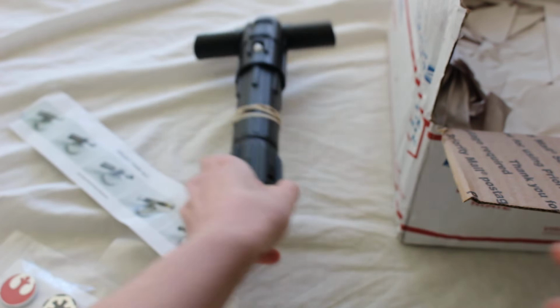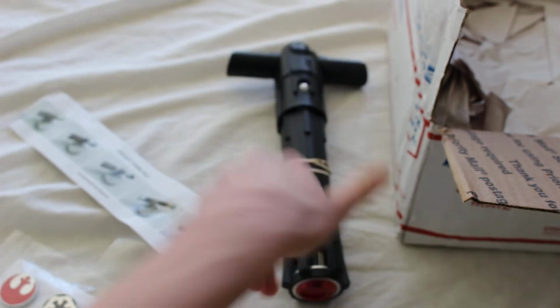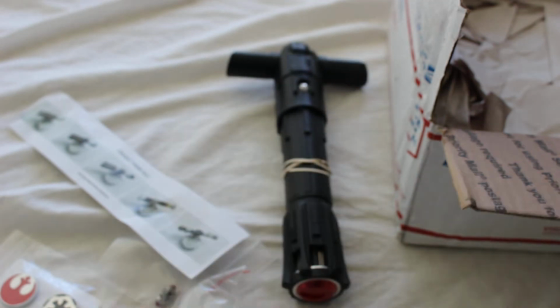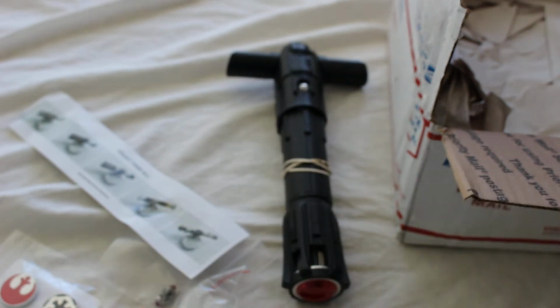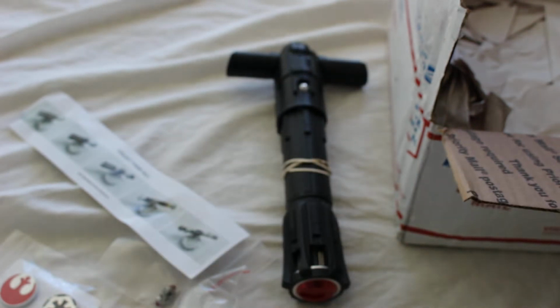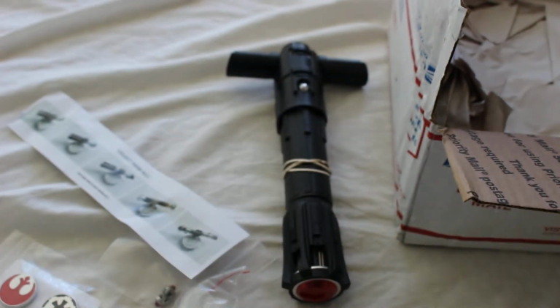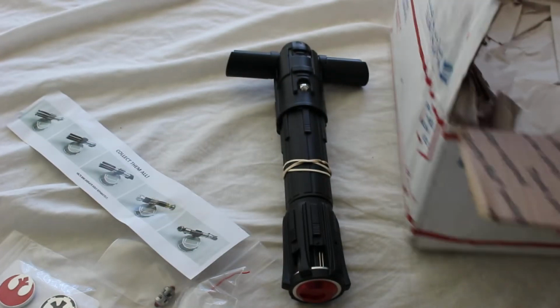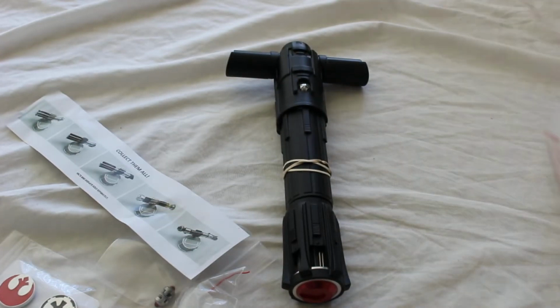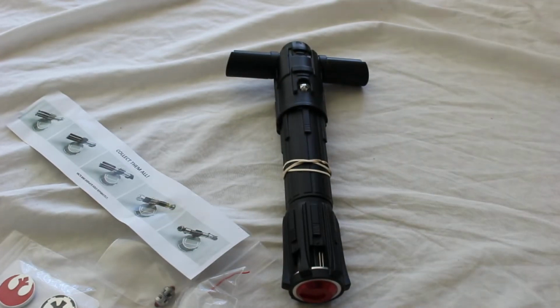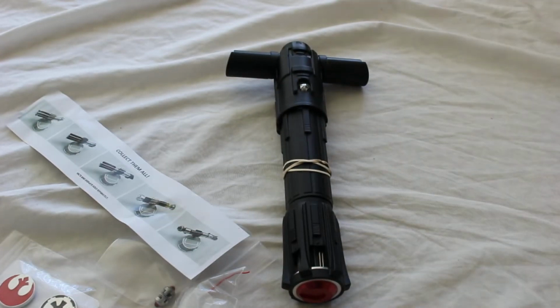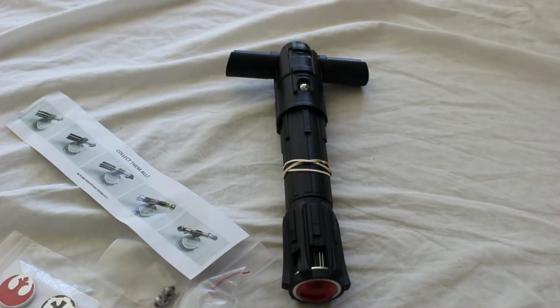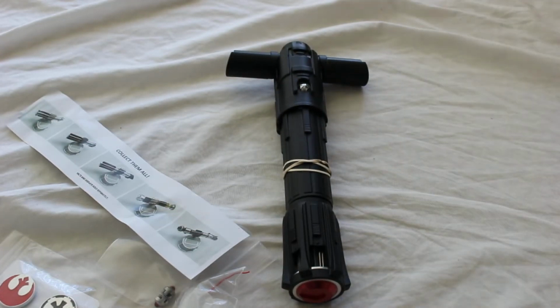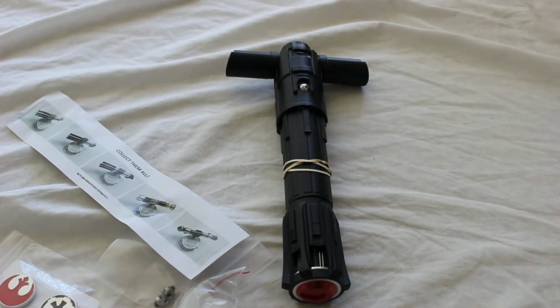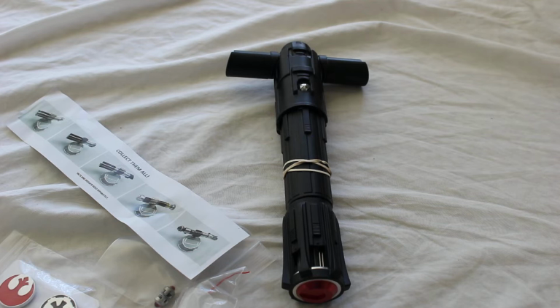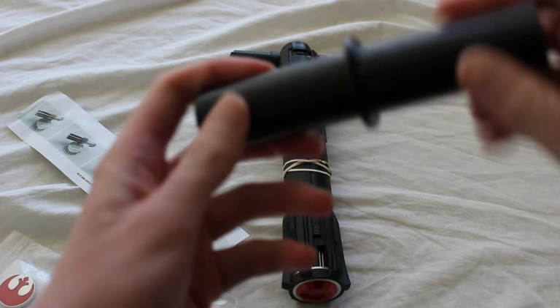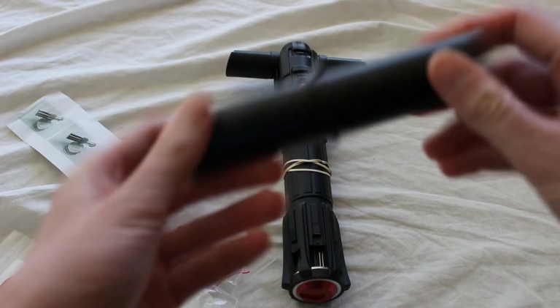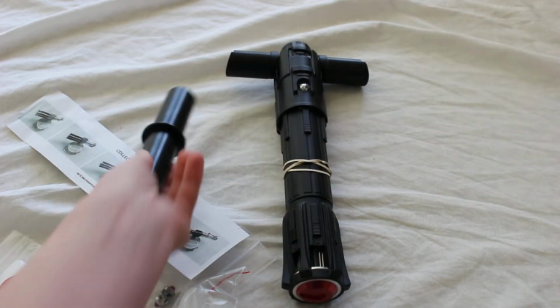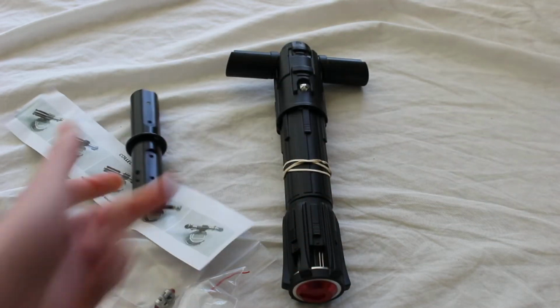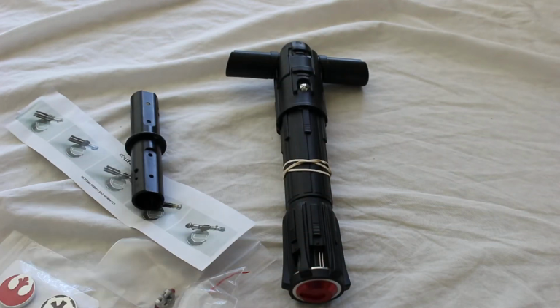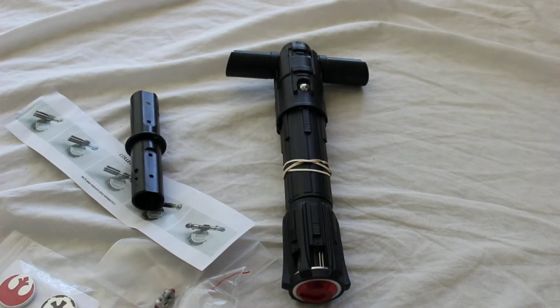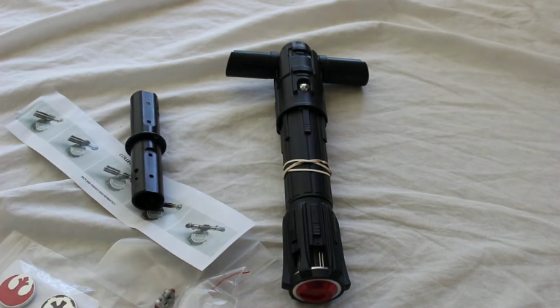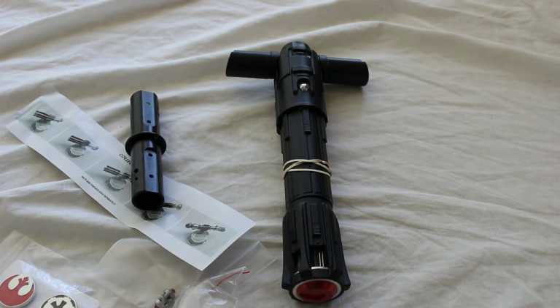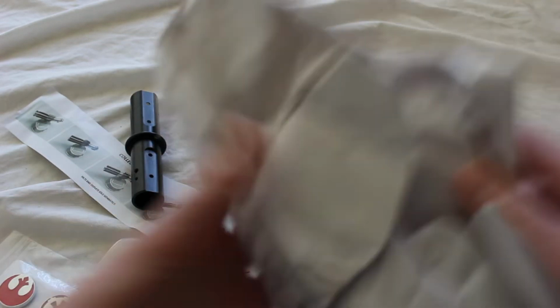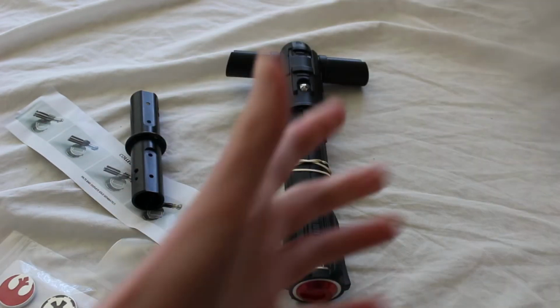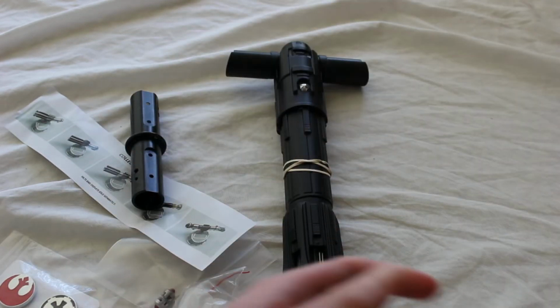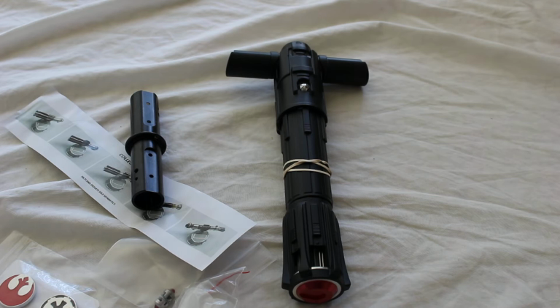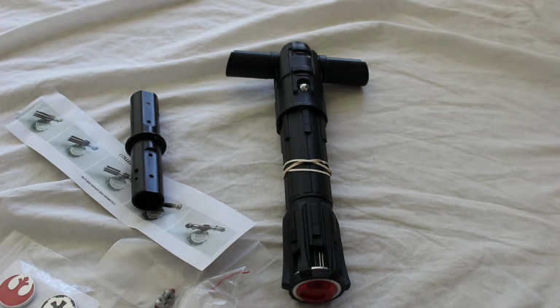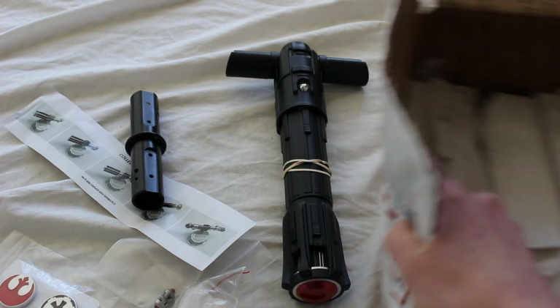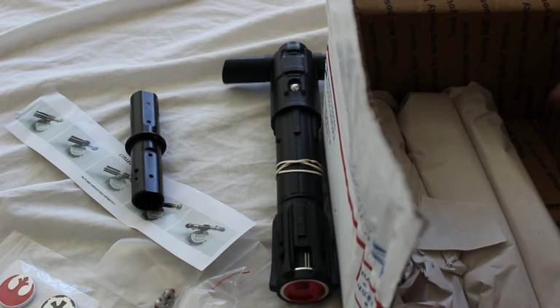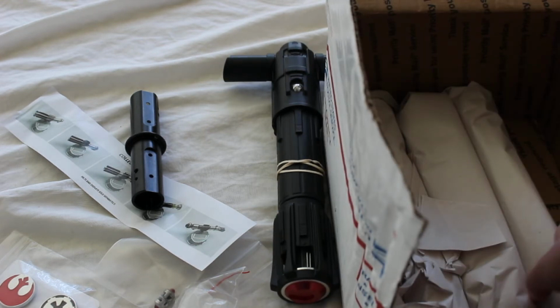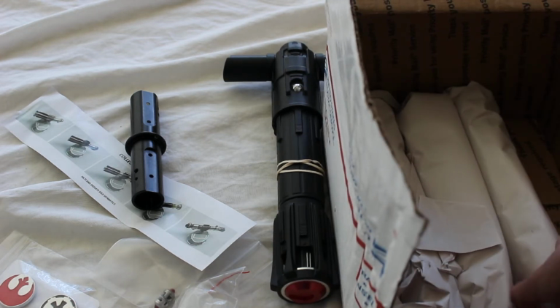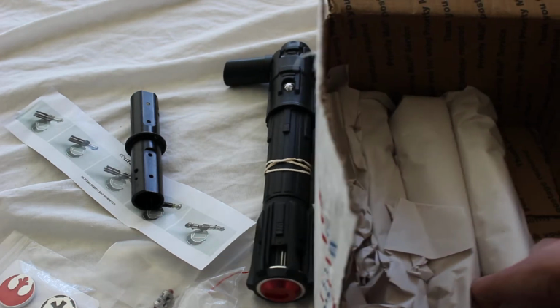So we've got one saber there — the Kylo Ren. Here is a piece. How about I have the box on camera?